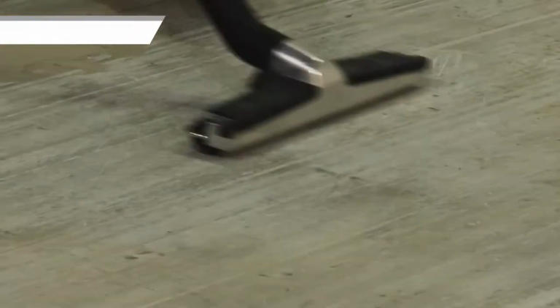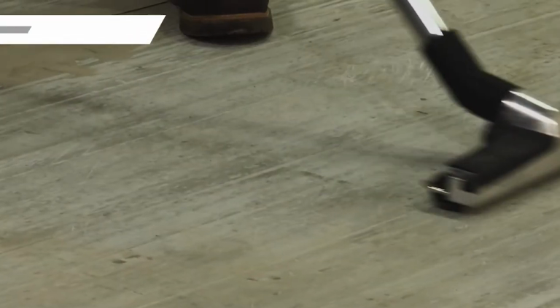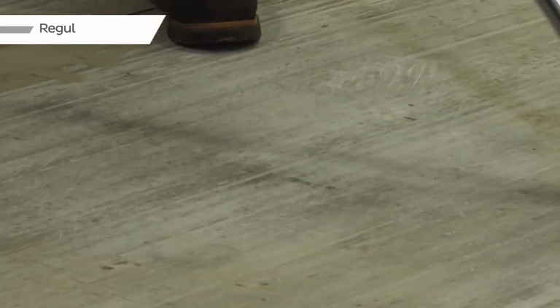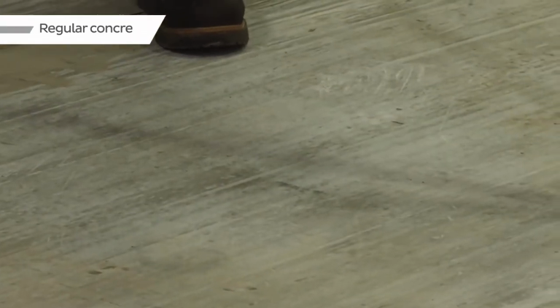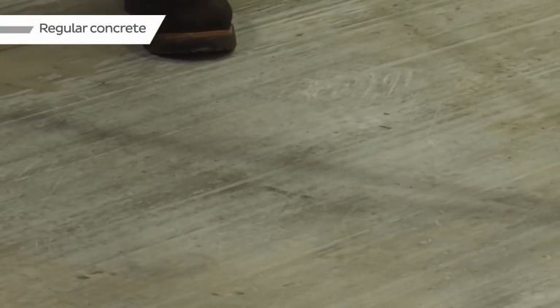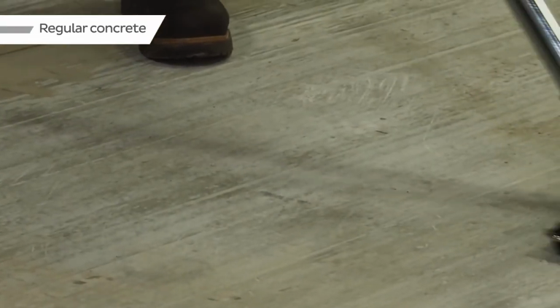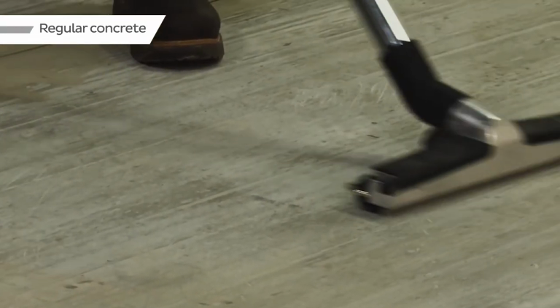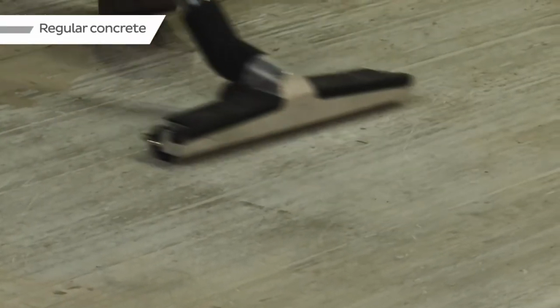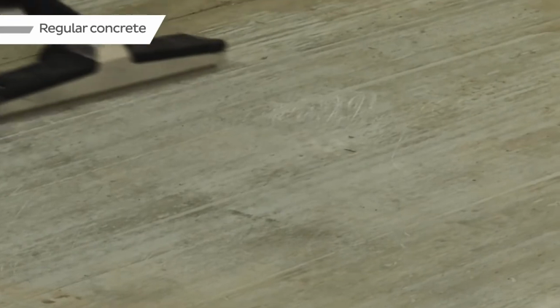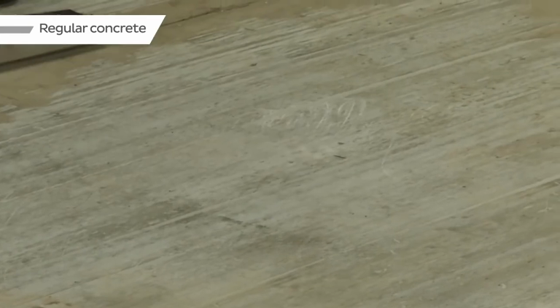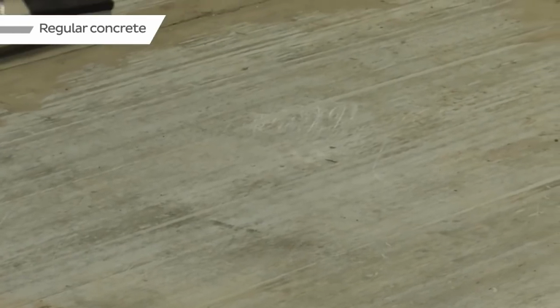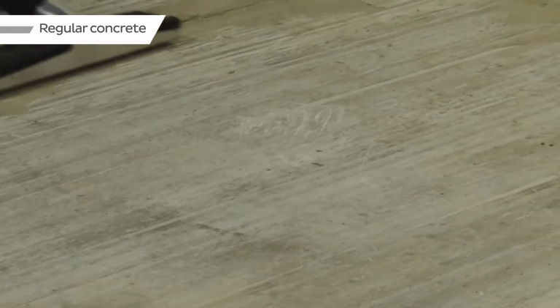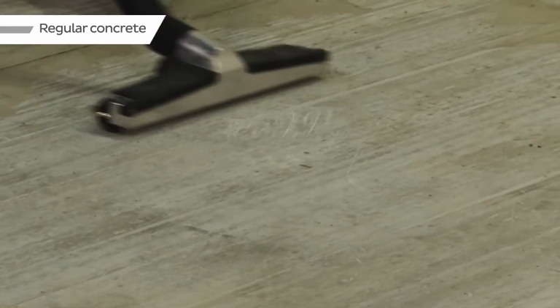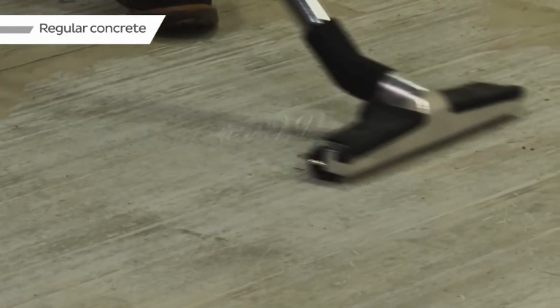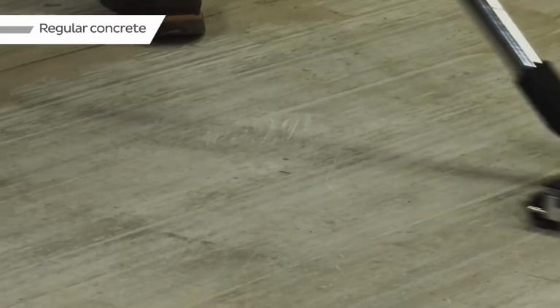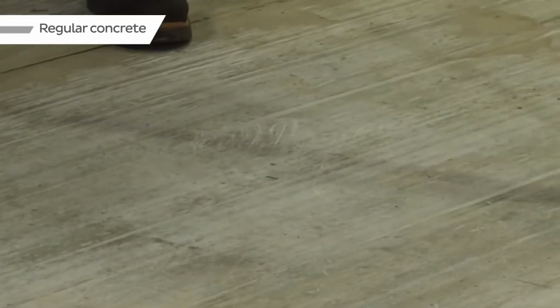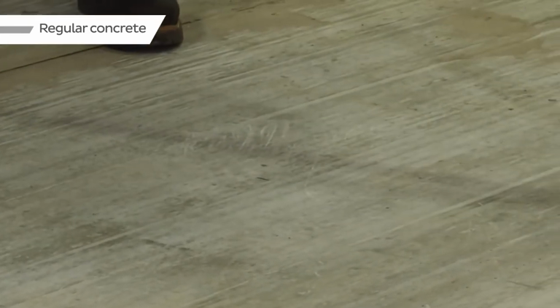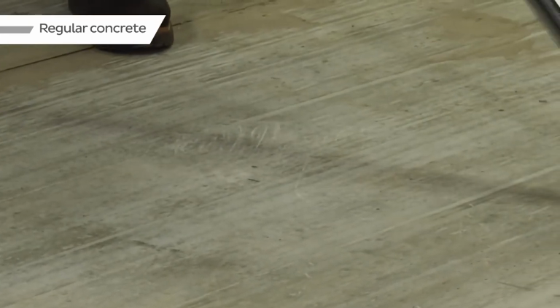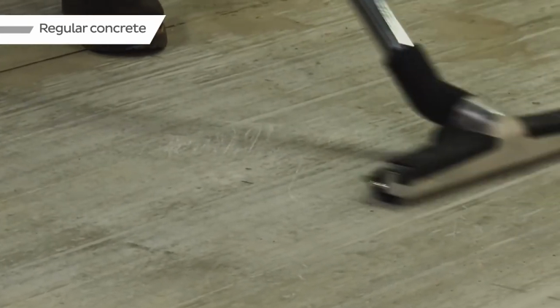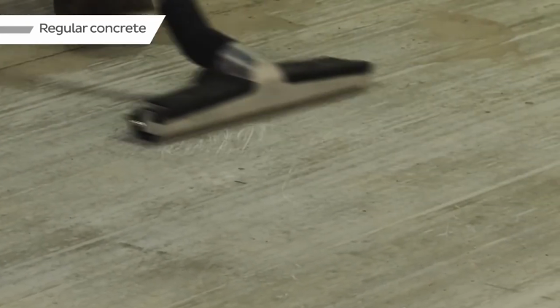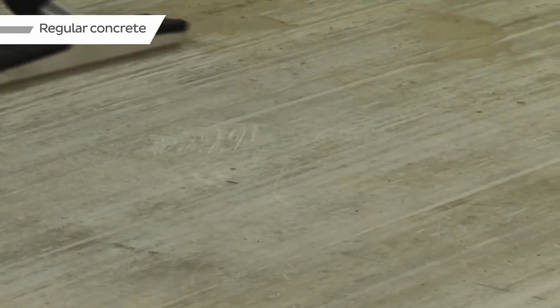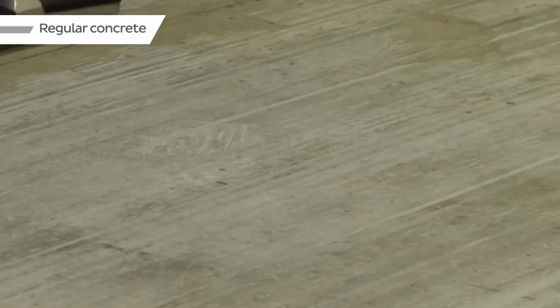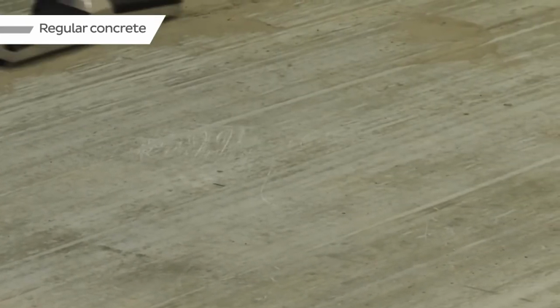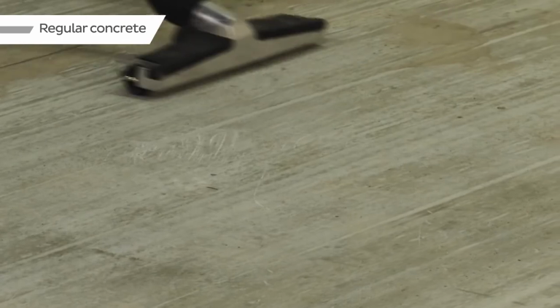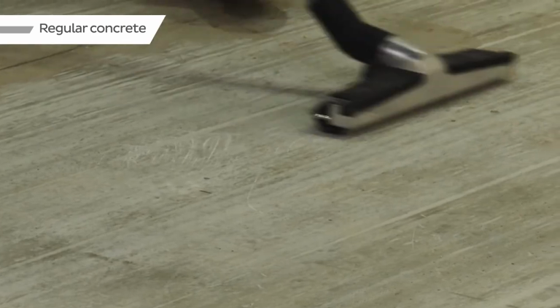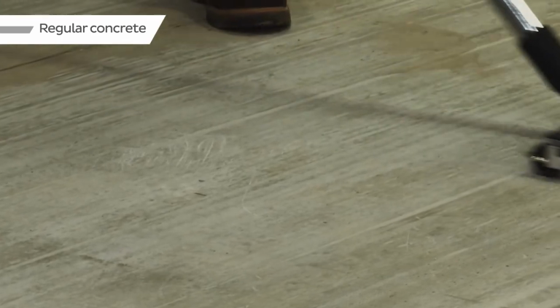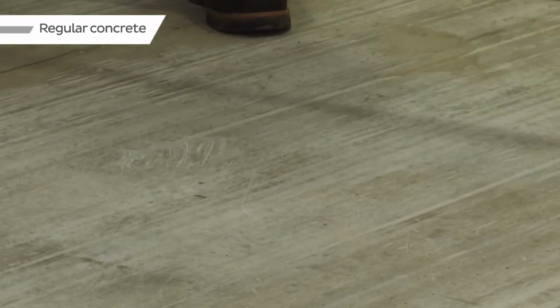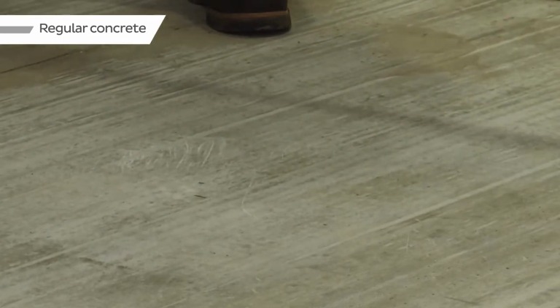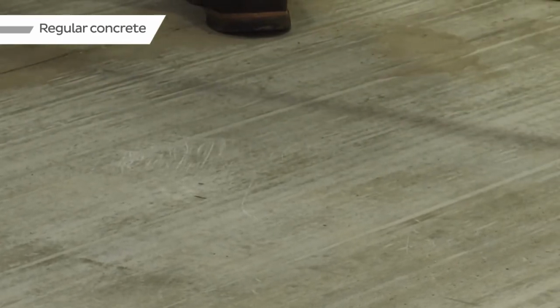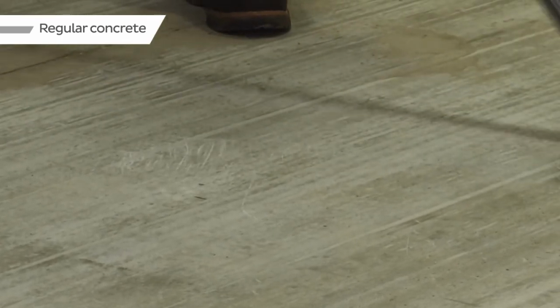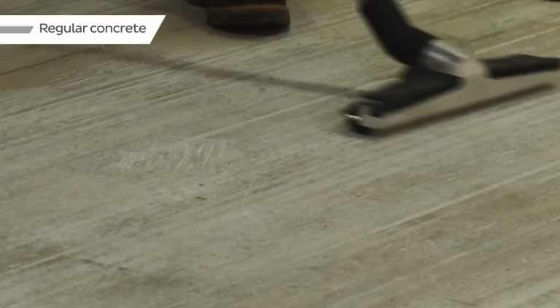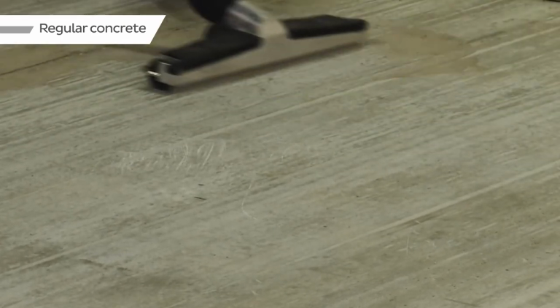The installation process is quite simple. When using it over concrete before the installation of self-leveling underlayments or cement-based mortars, you just need to clean the substrate.